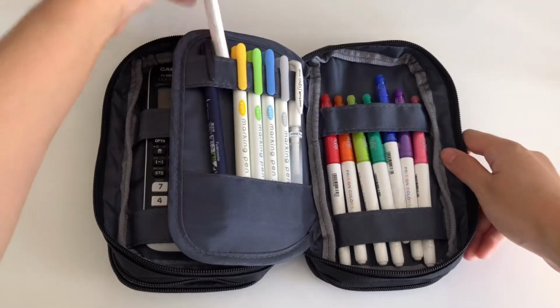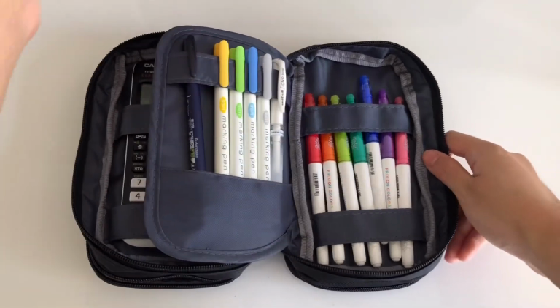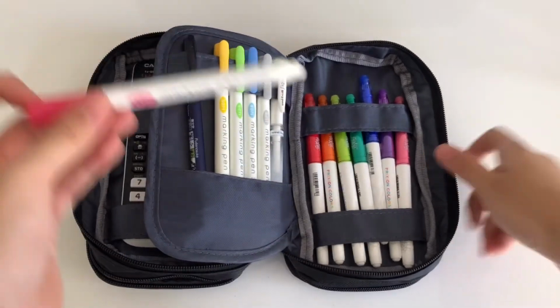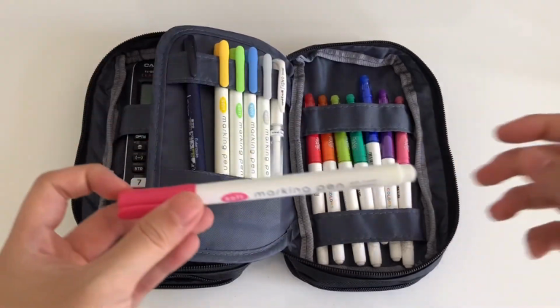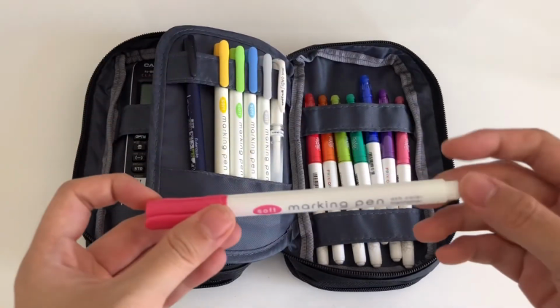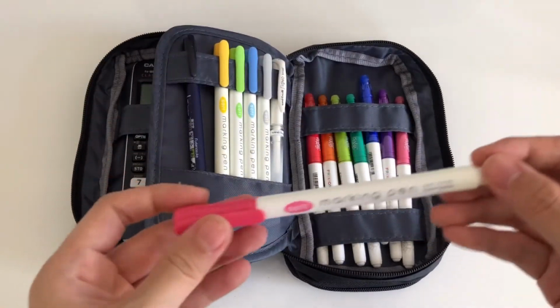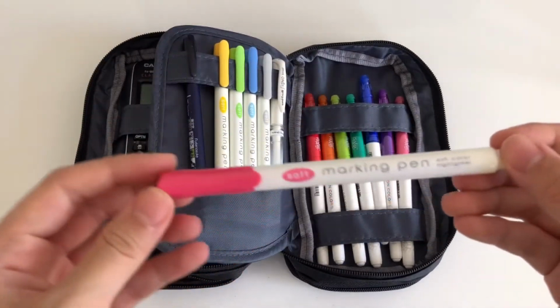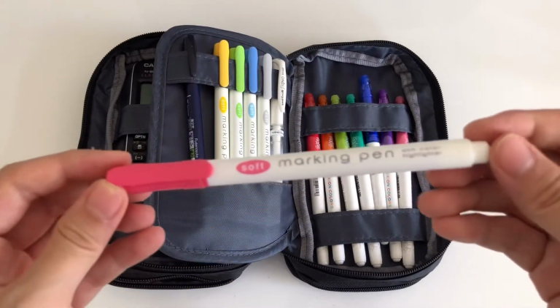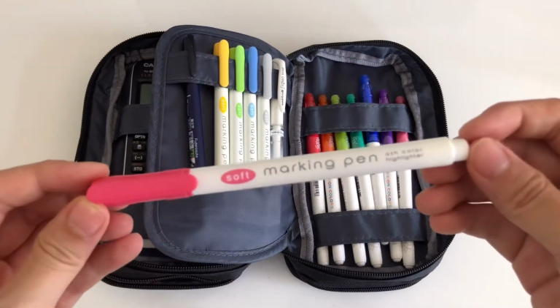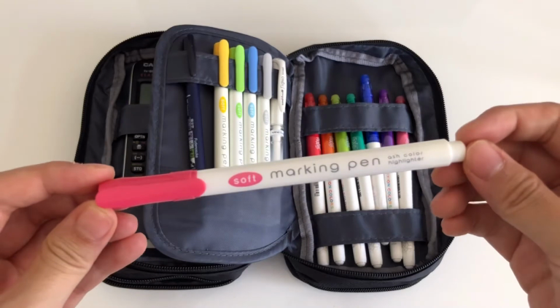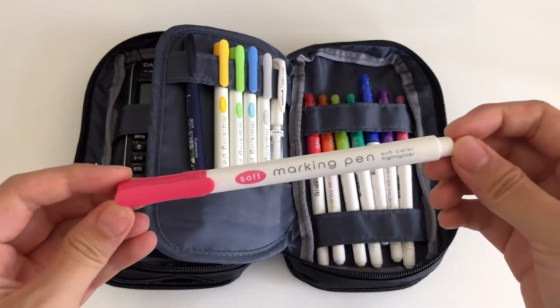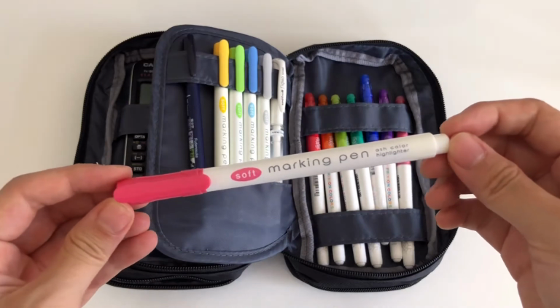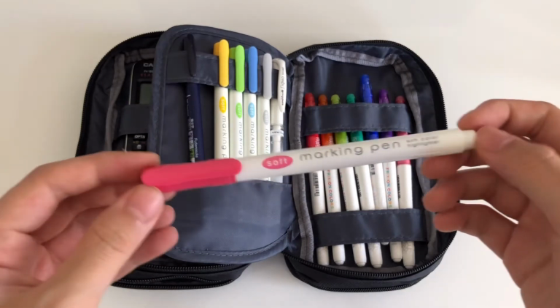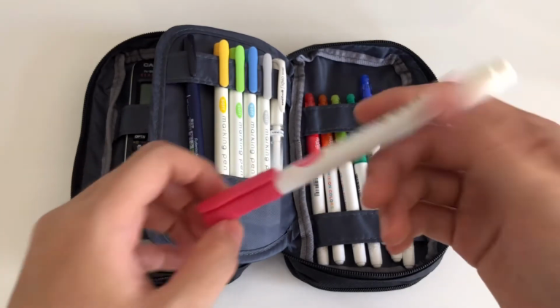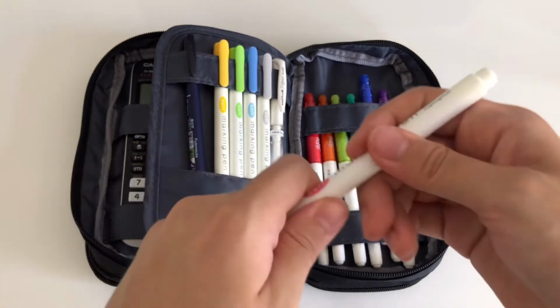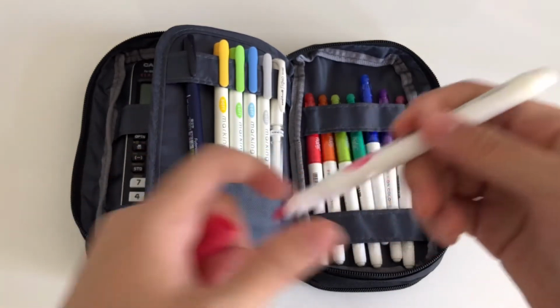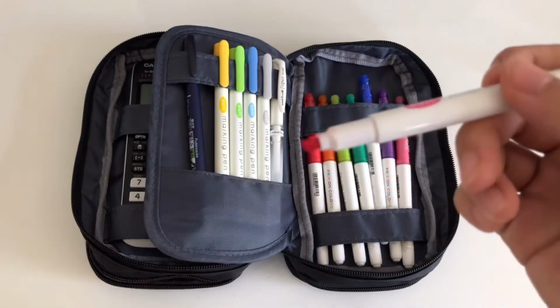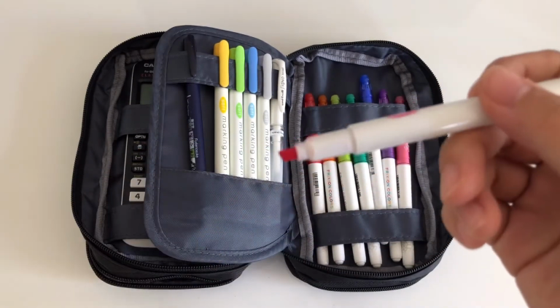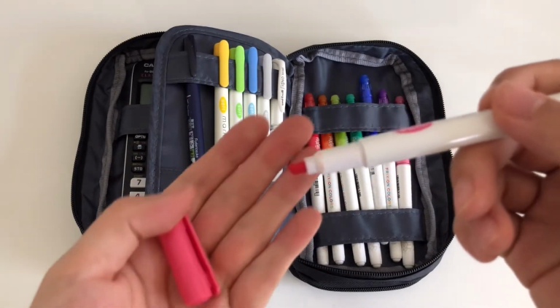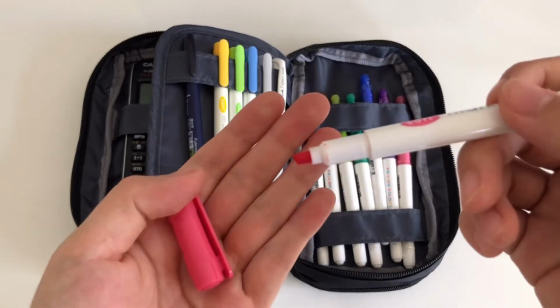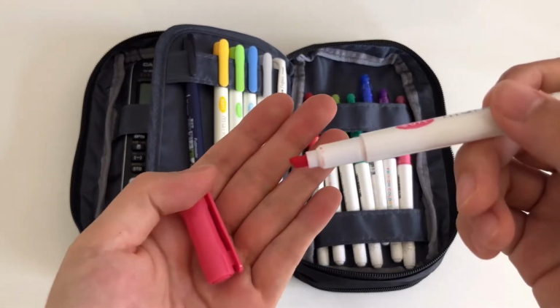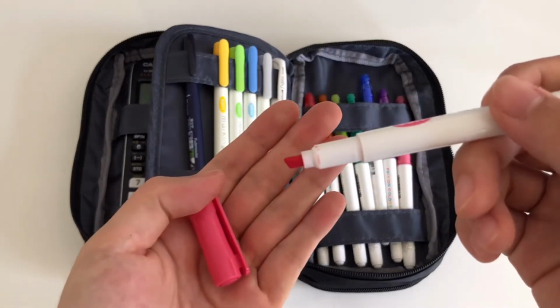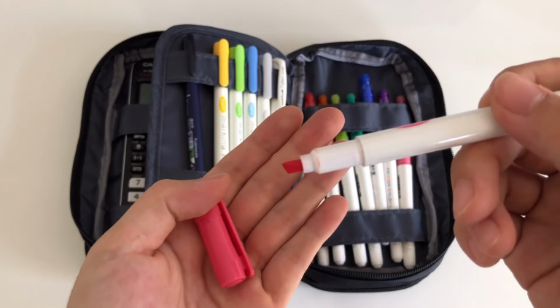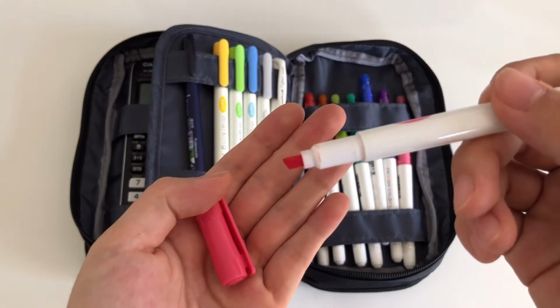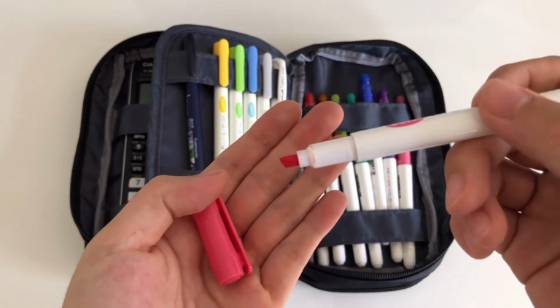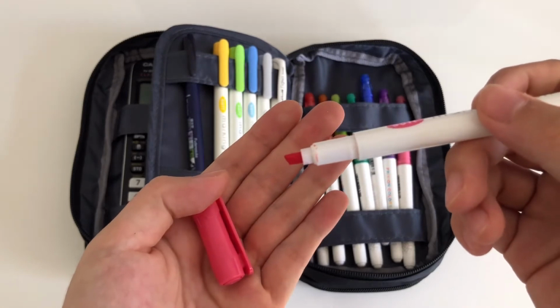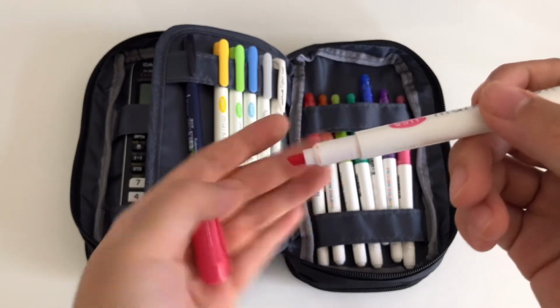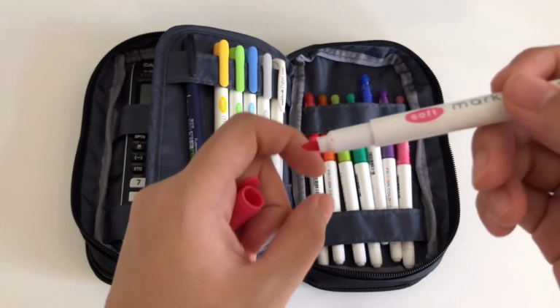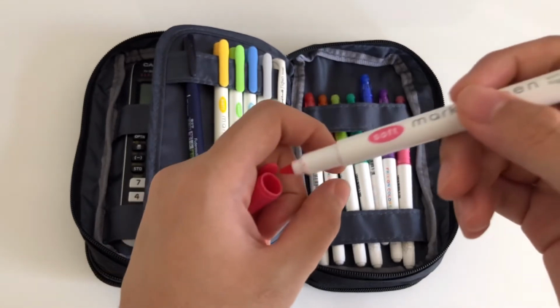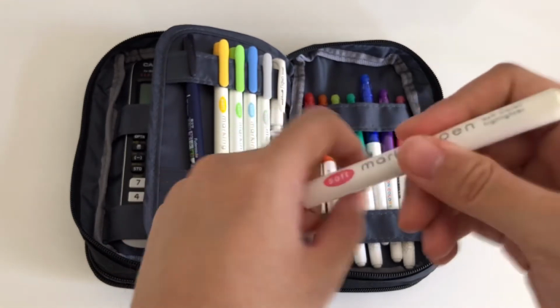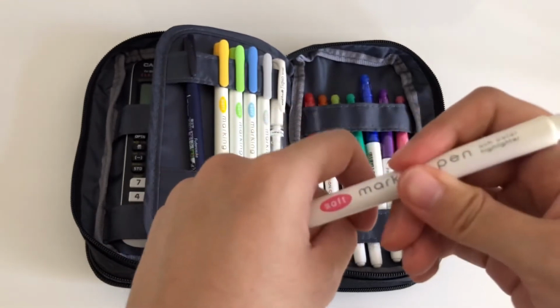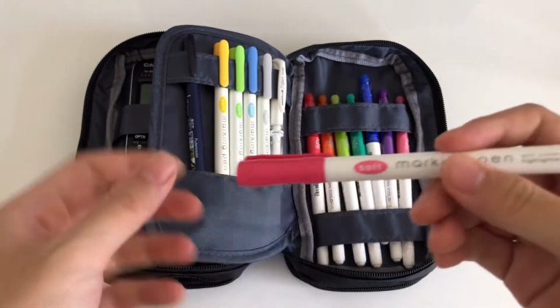My current highlighter carry is the Daiso marking pen in the smoke ash color. It comes with just a single chisel tip and is very sturdy.